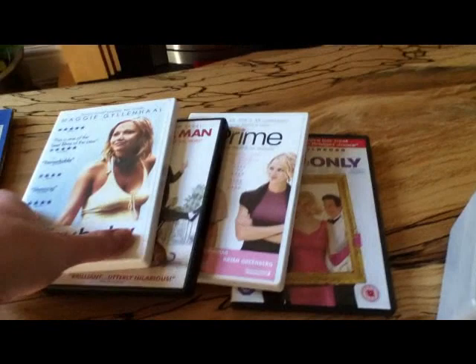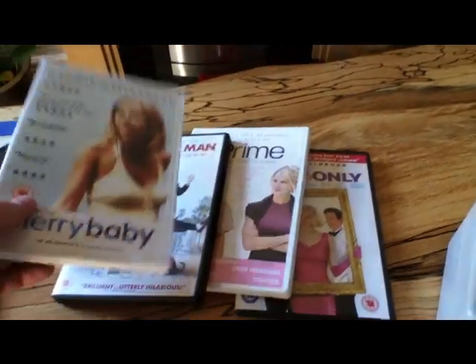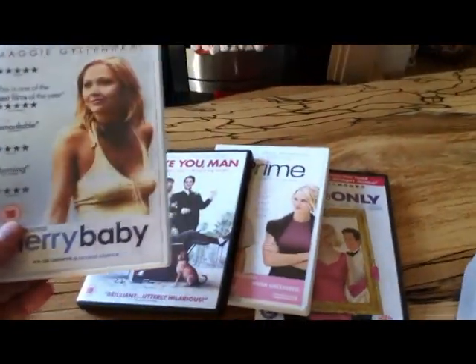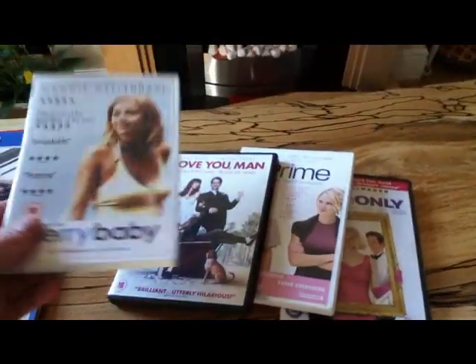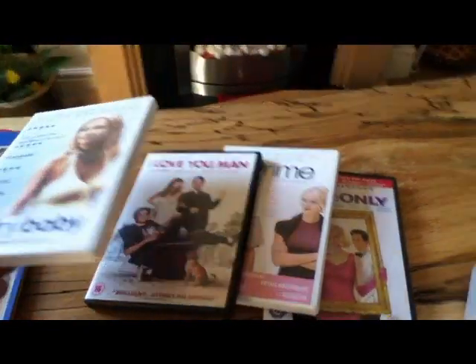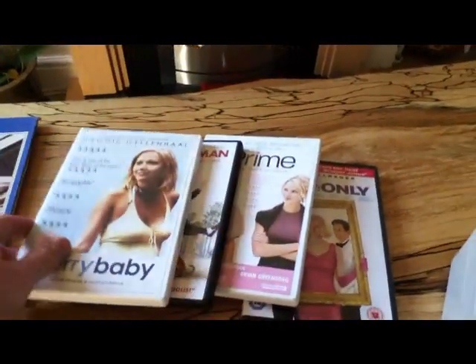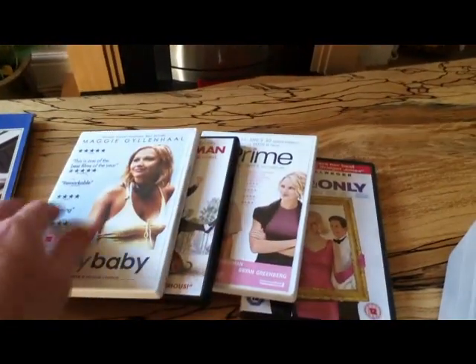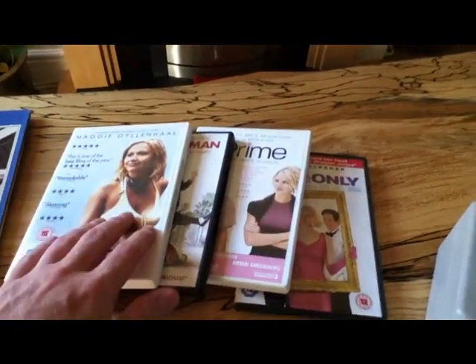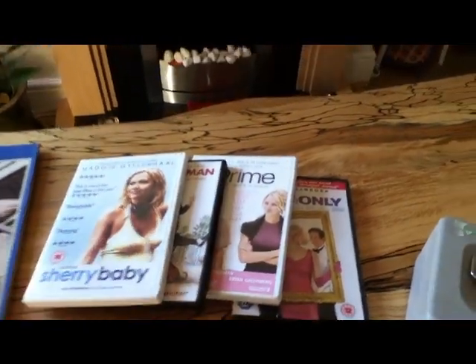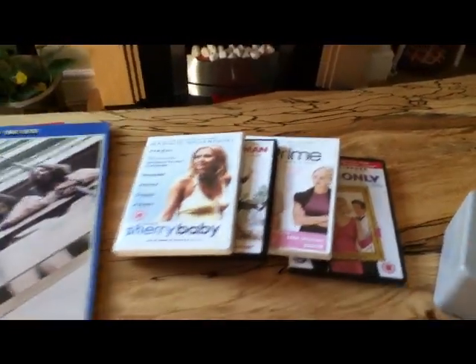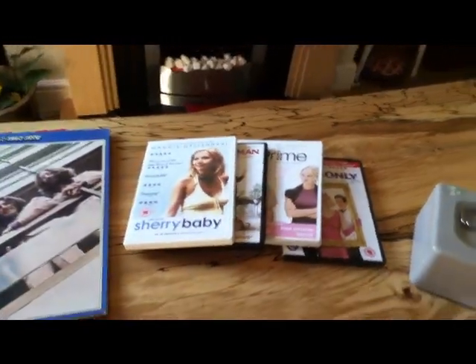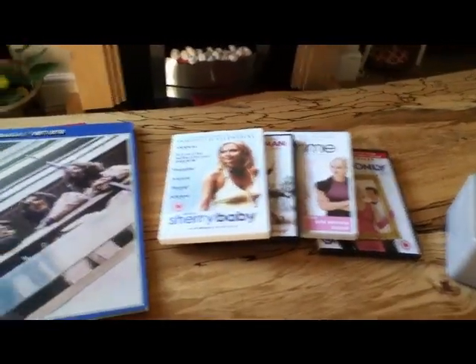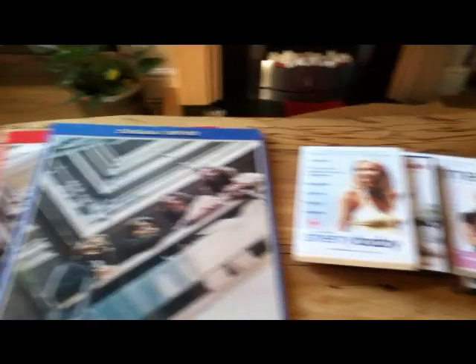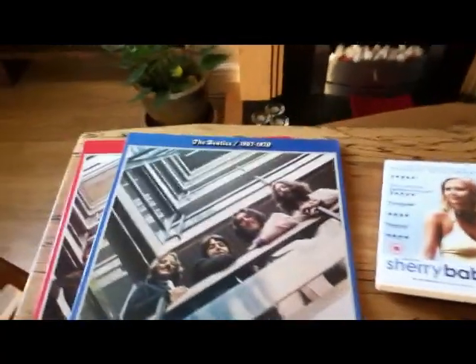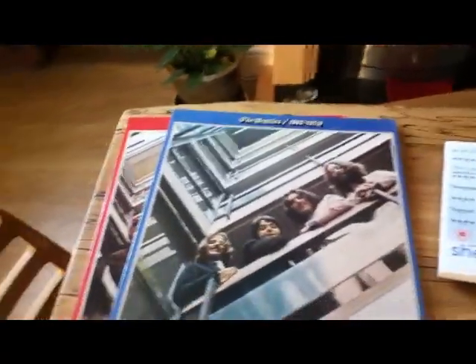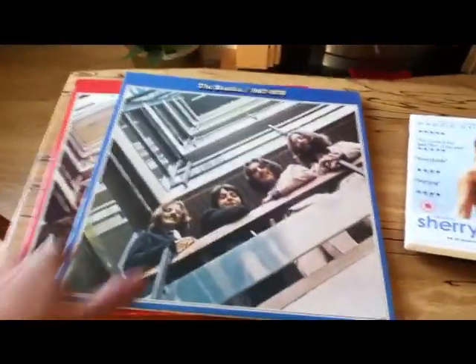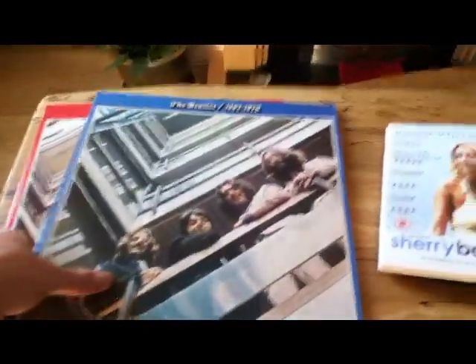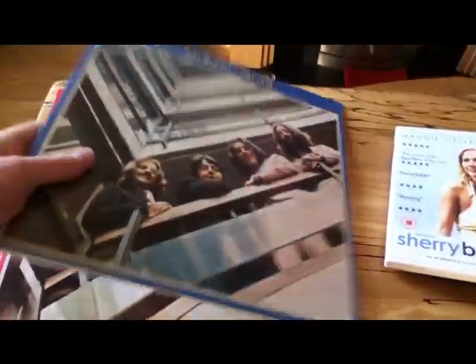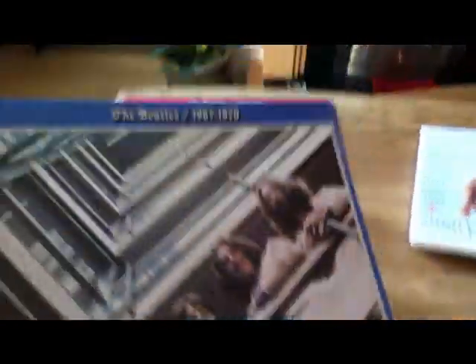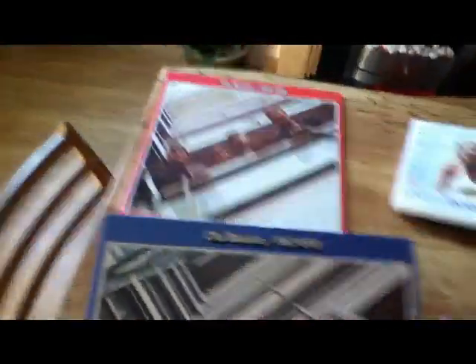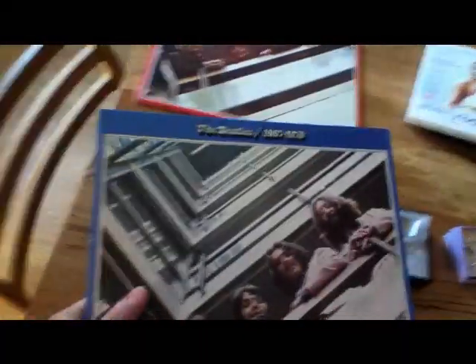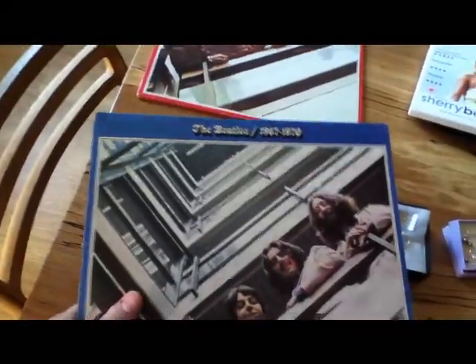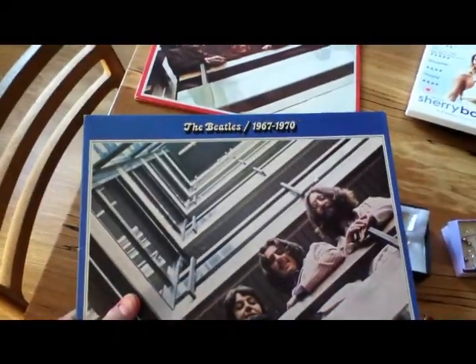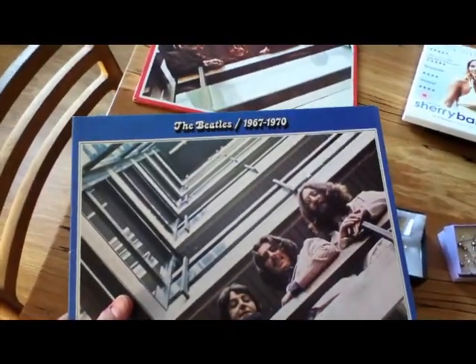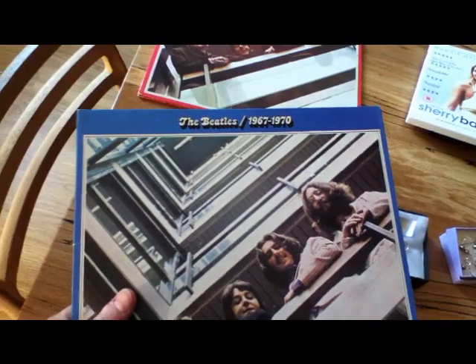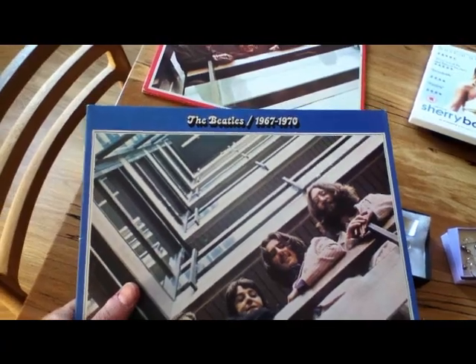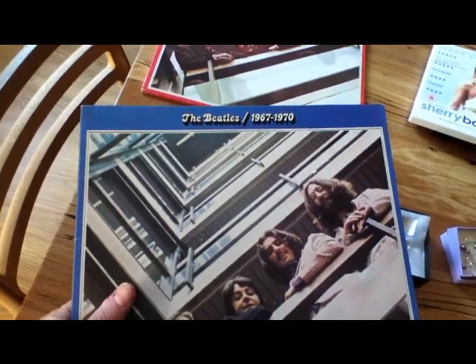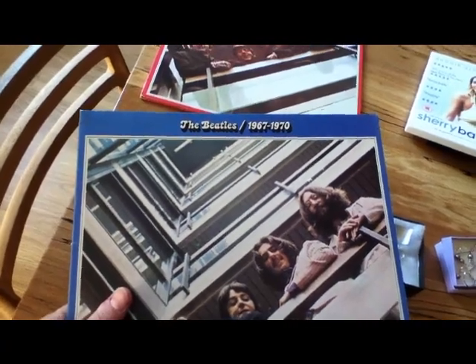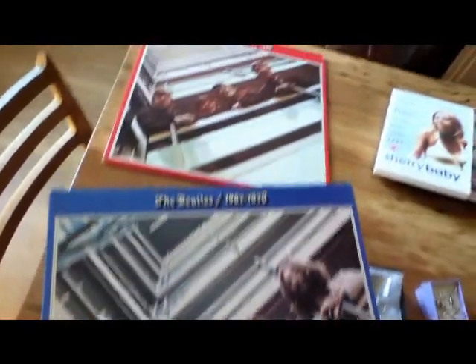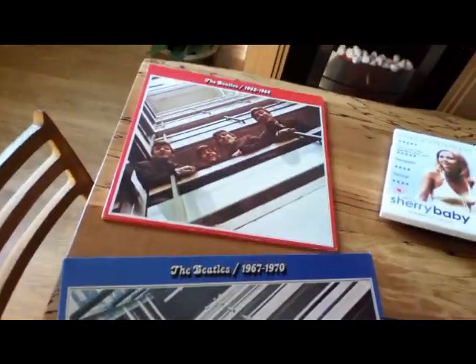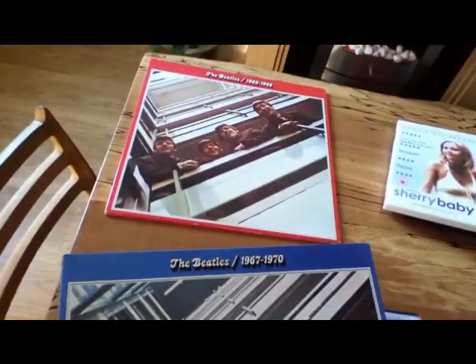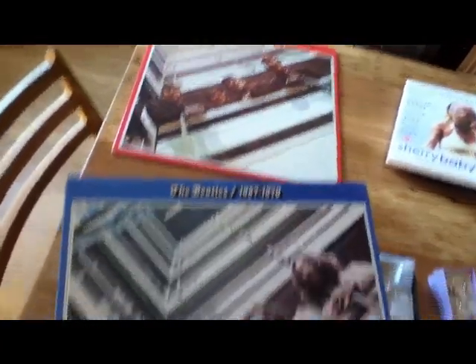My girlfriend picked up some DVDs, £1 each, so that'll be okay. Then I got these — two Beatles albums, kind of all their records, both ones.